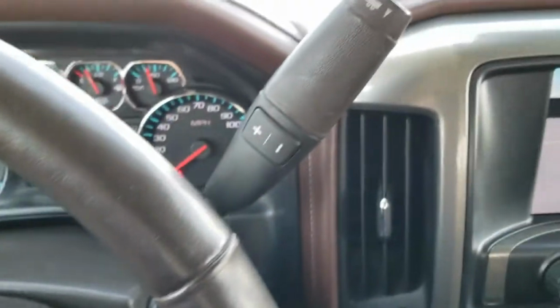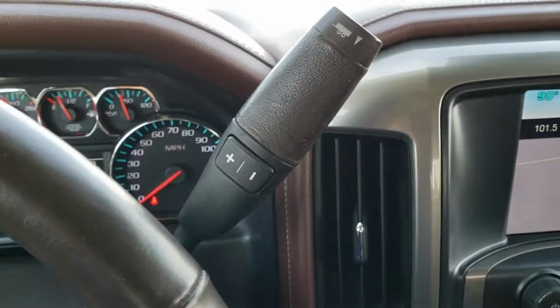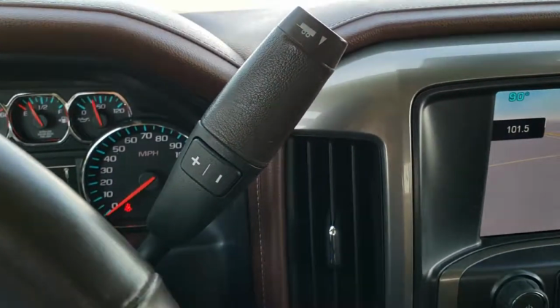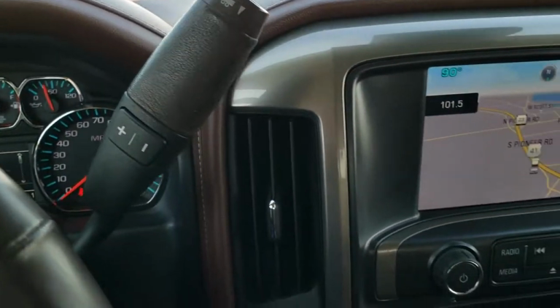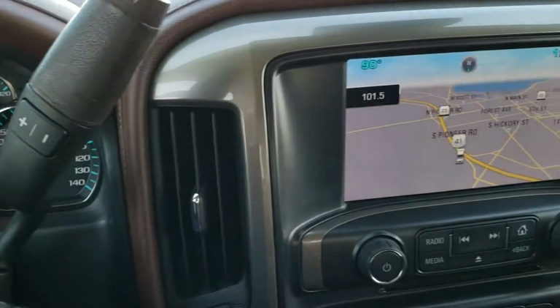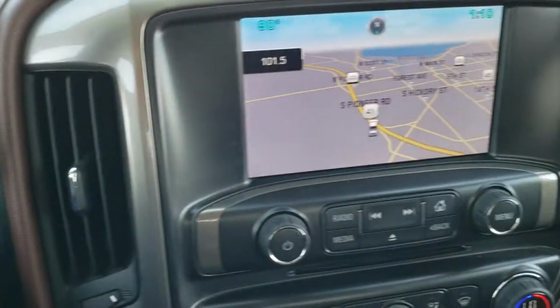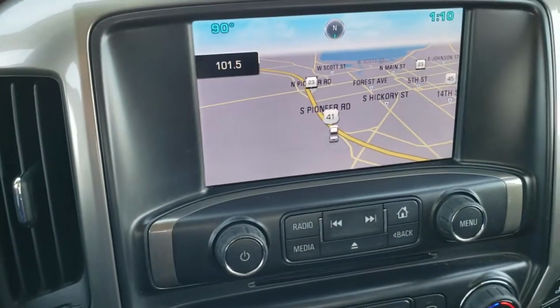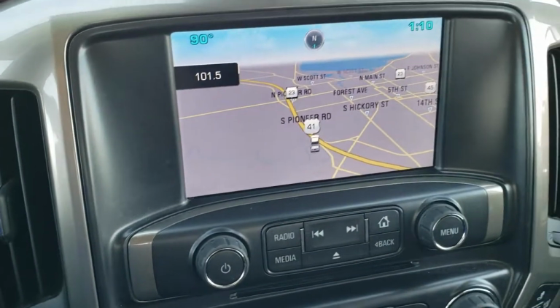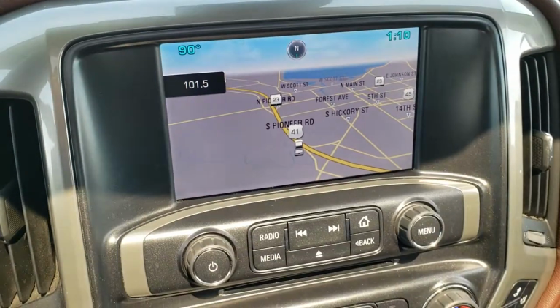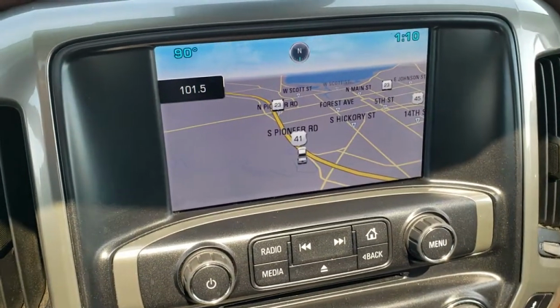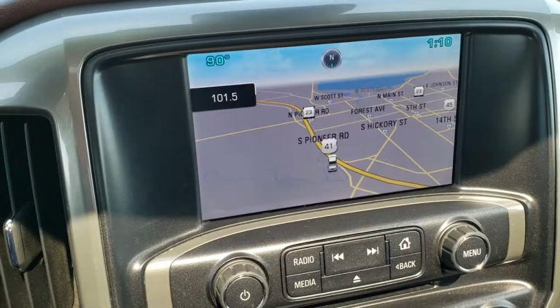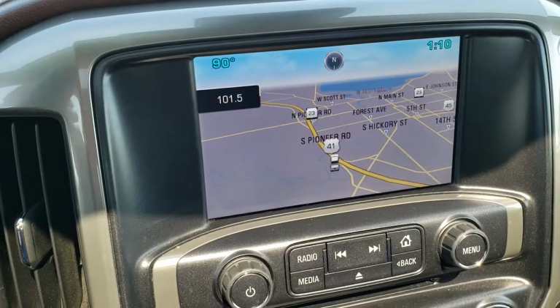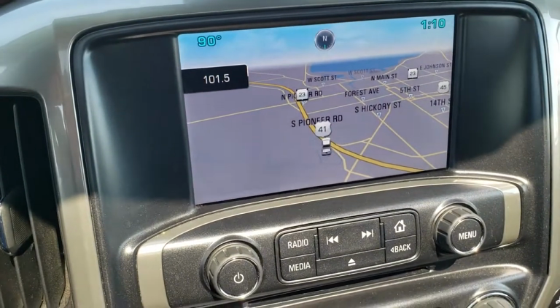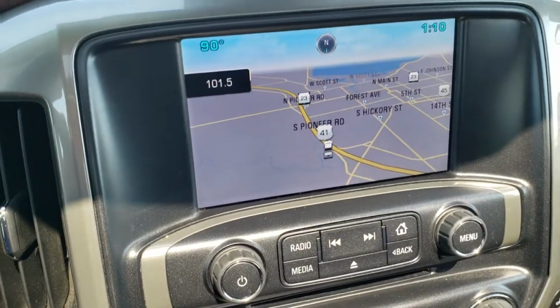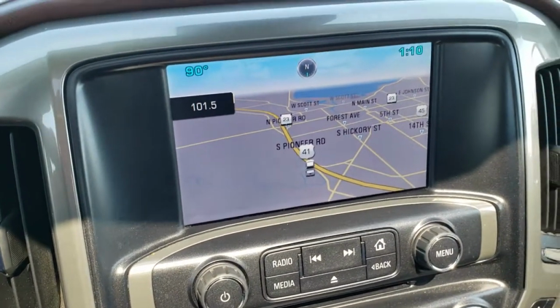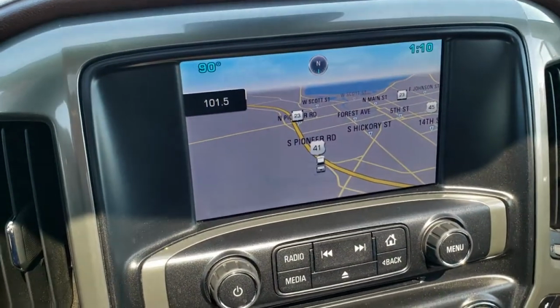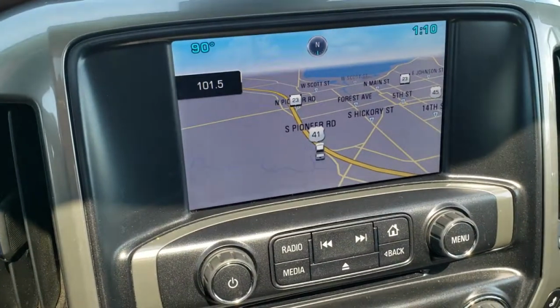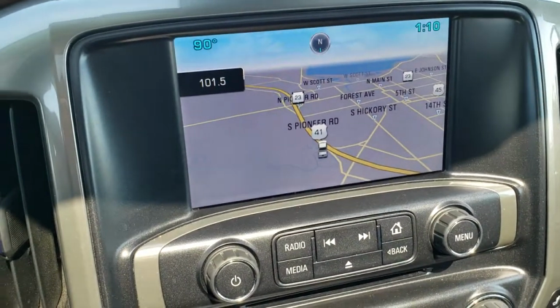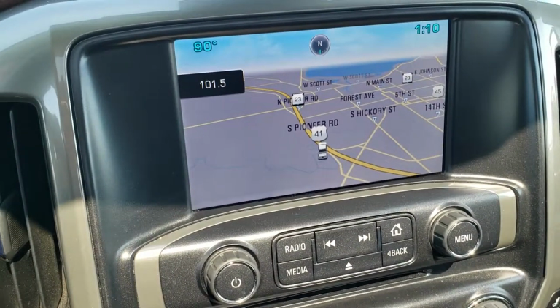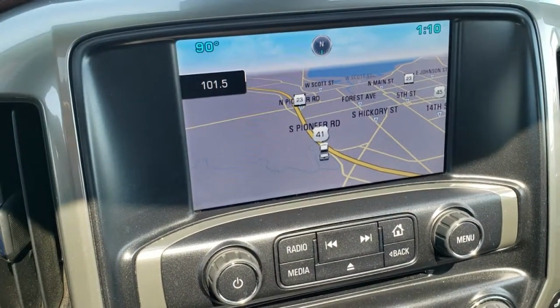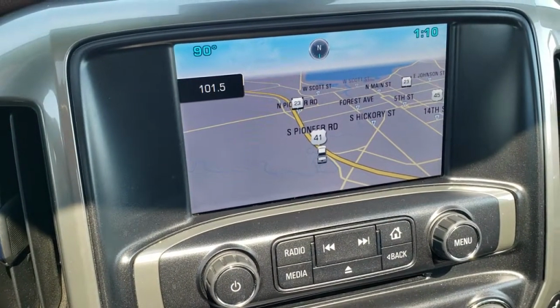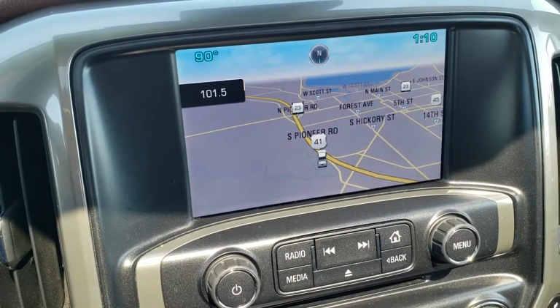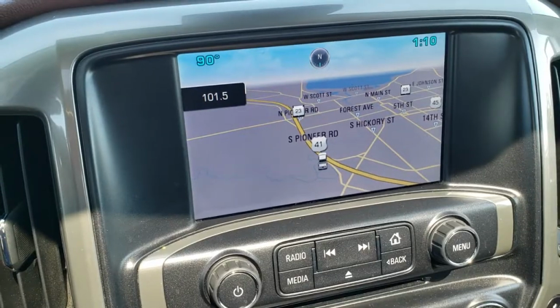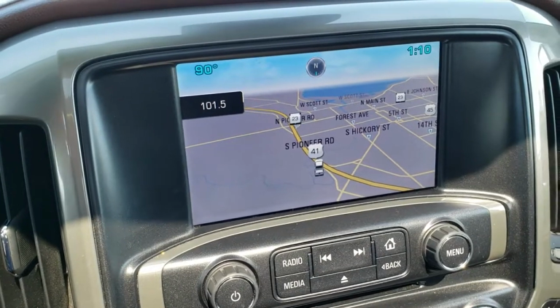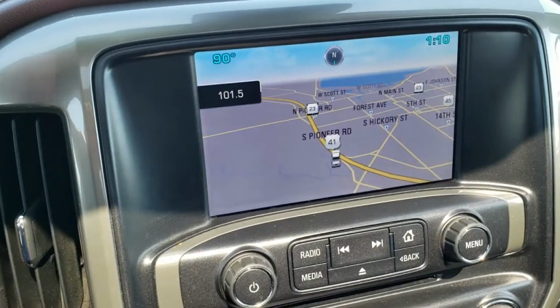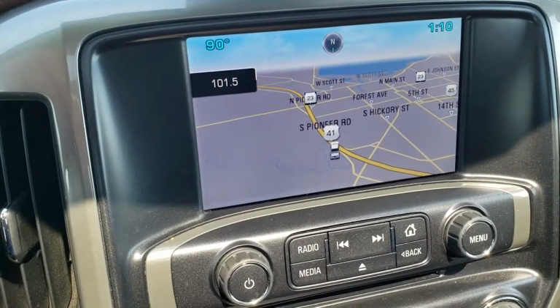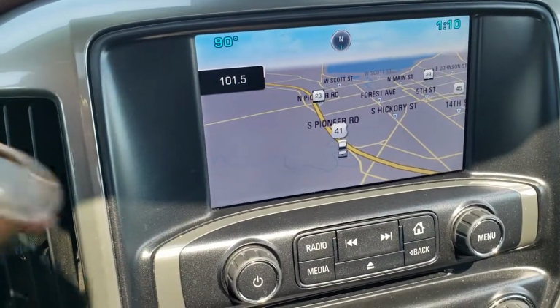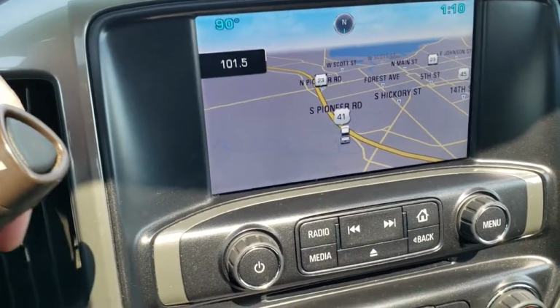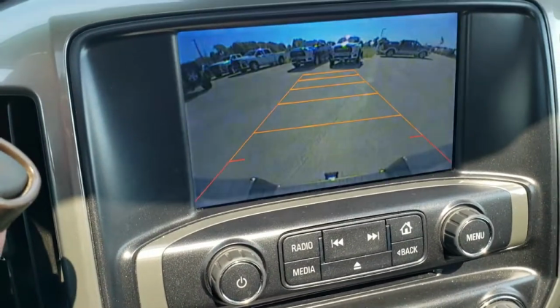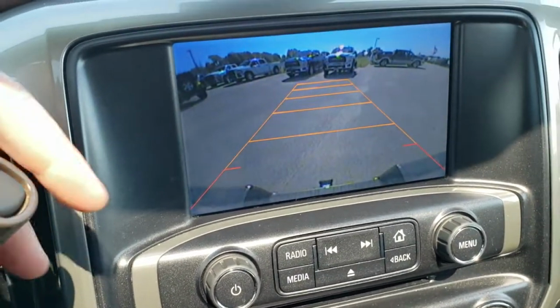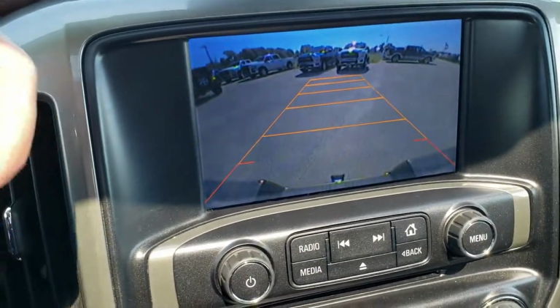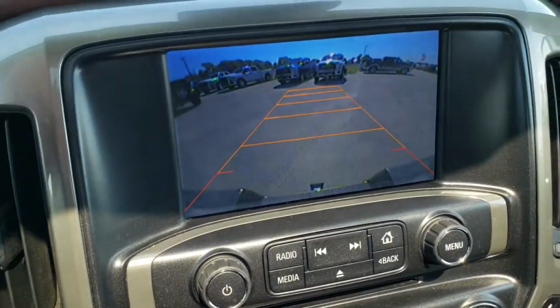You get the Allison six-speed transmission. It comes with the Chevy MyLink AM/FM radio with CD player and Sirius XM radio capabilities. It also has the factory navigation system, and this is where your backup camera display shows up.